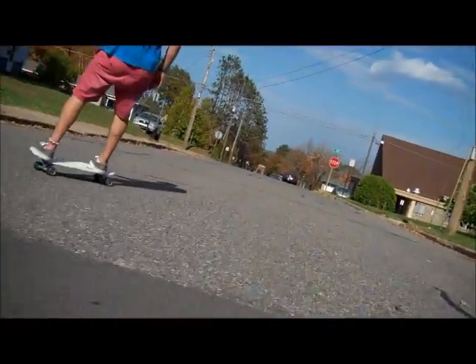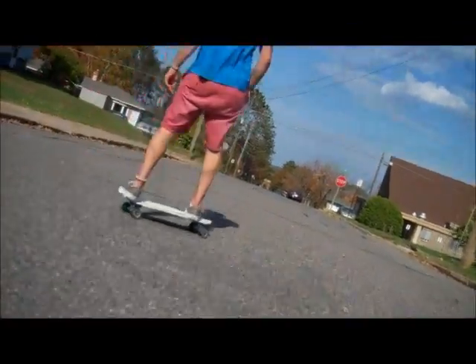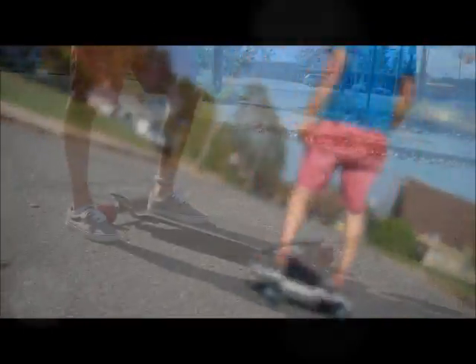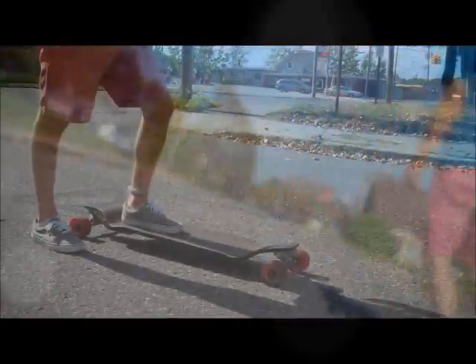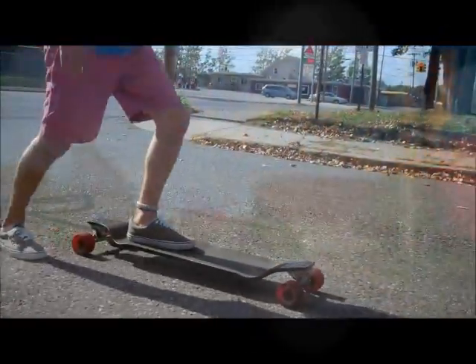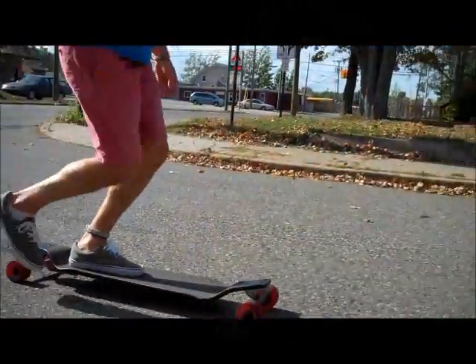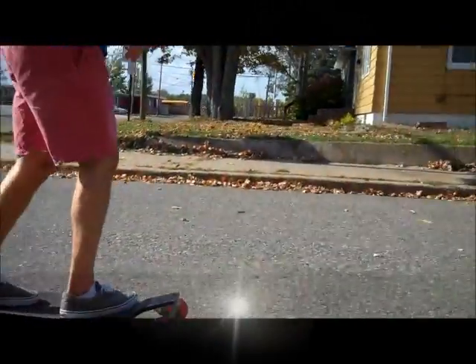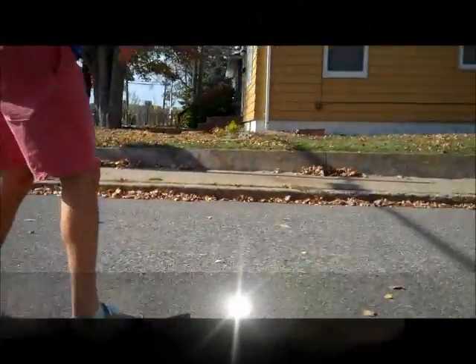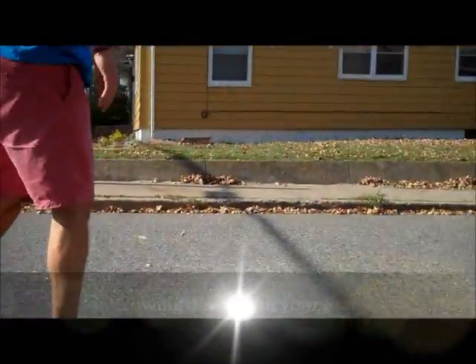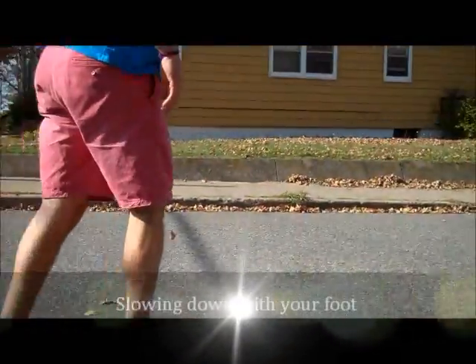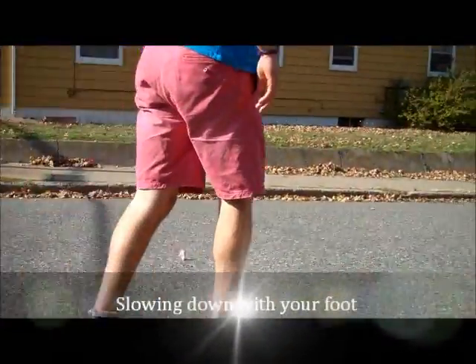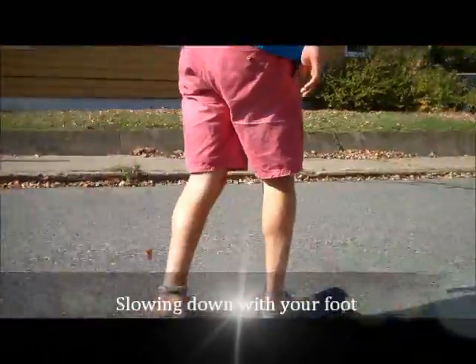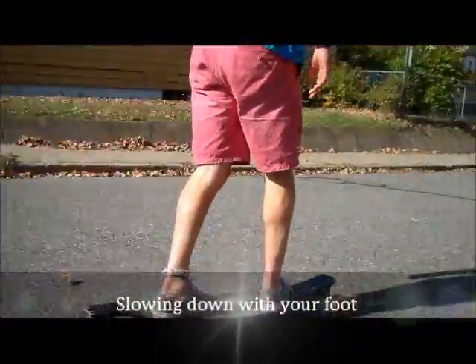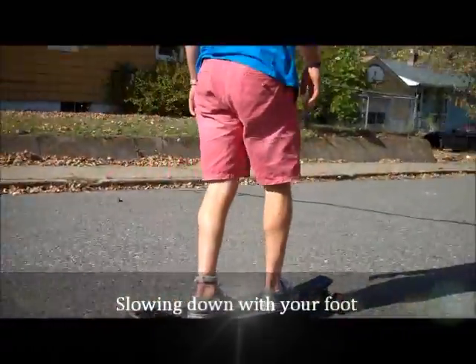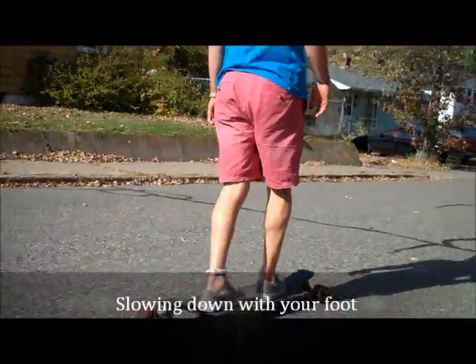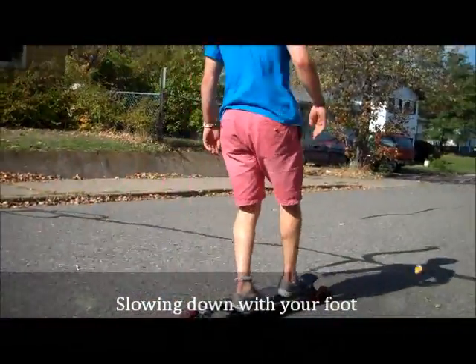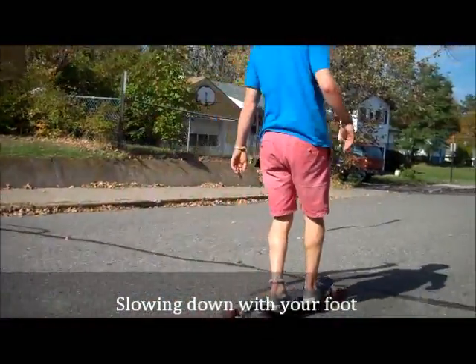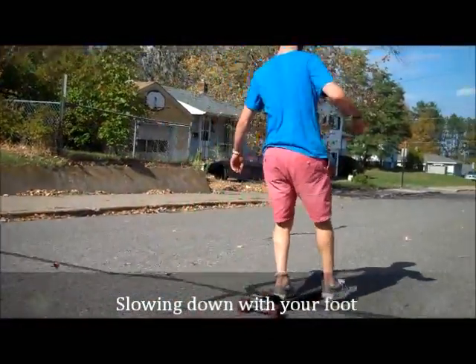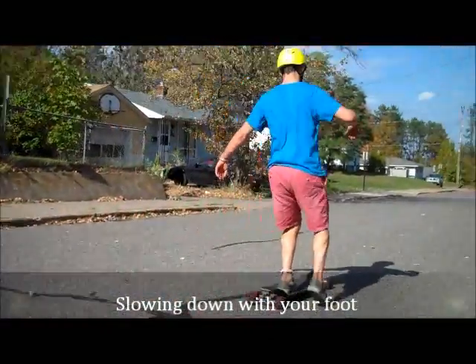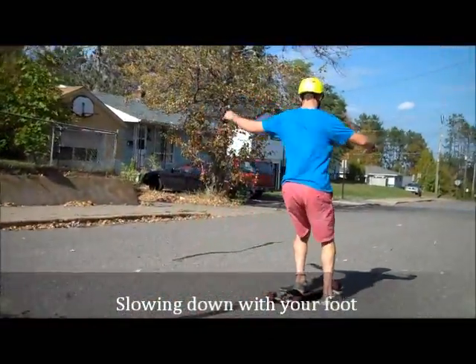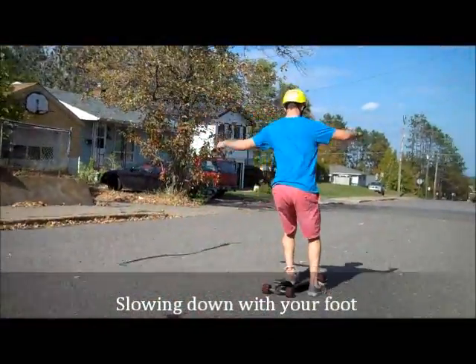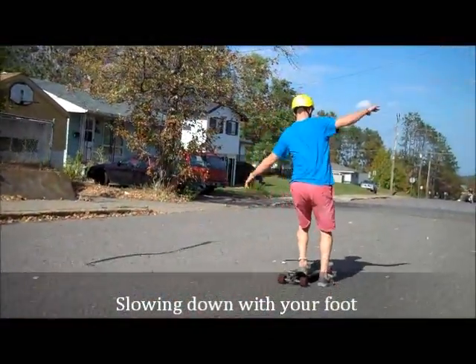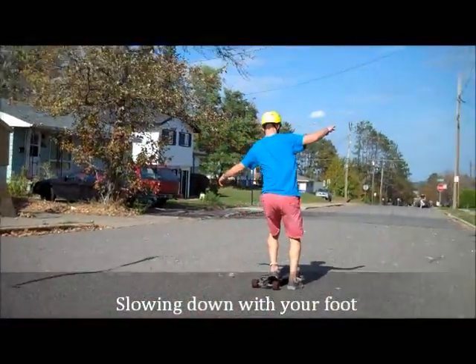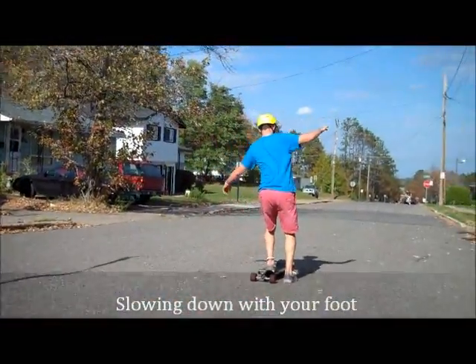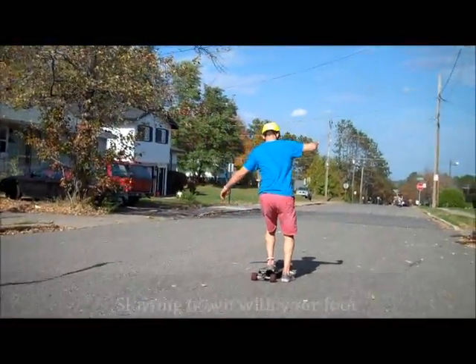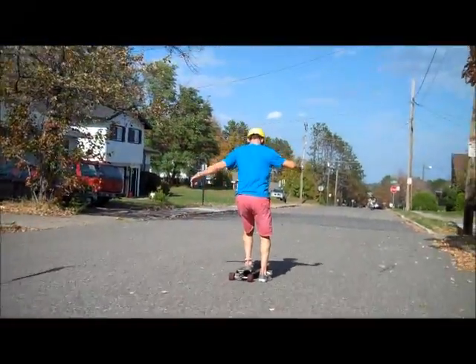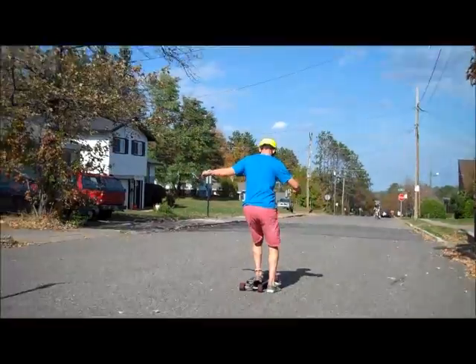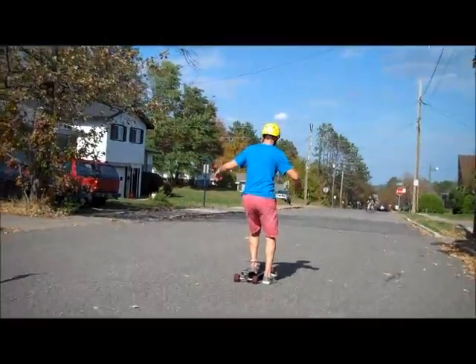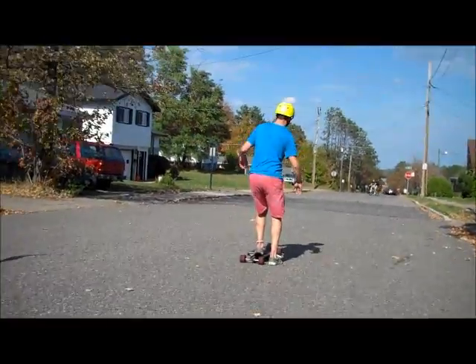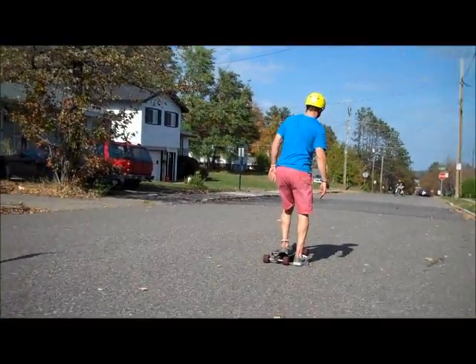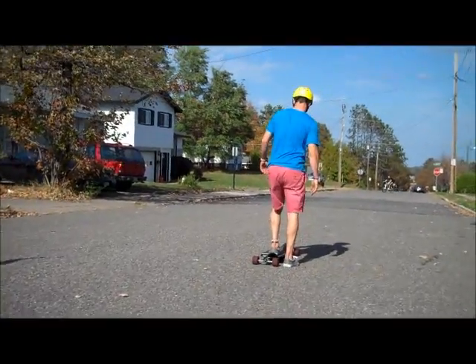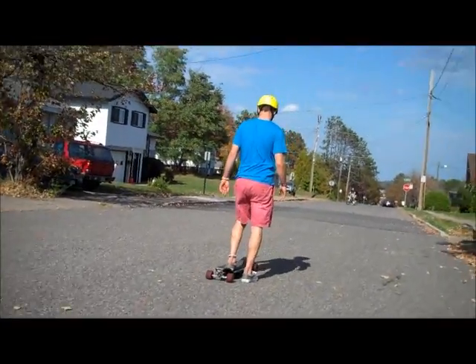Now, as you can see from this video, I'm carving back and forth. I'm going to put pressure on my toes to my heels, and this is going to keep me from going too fast and help with controlling my speed.